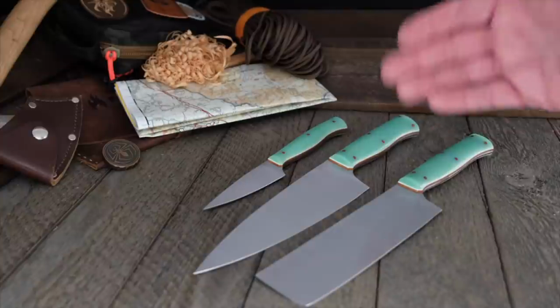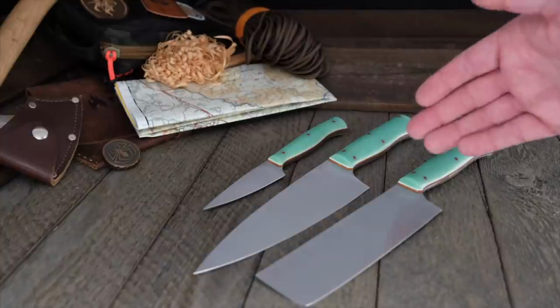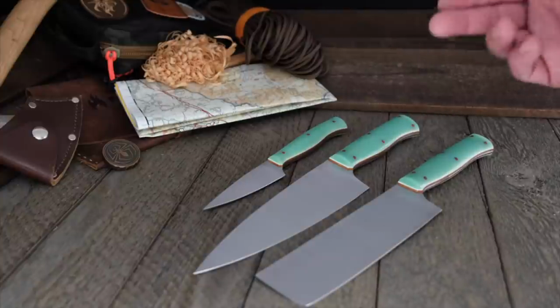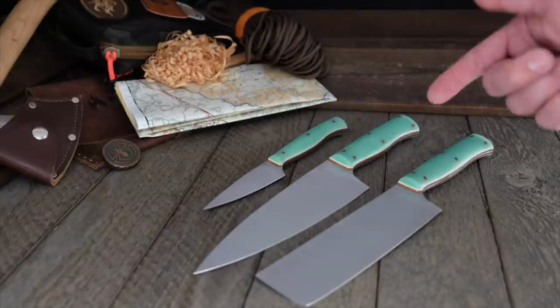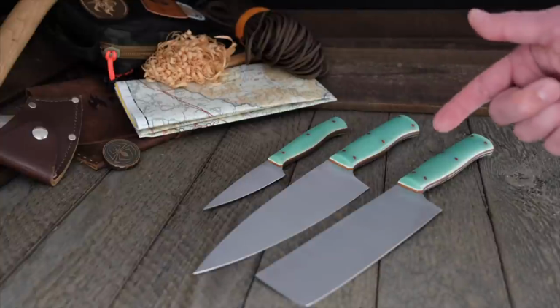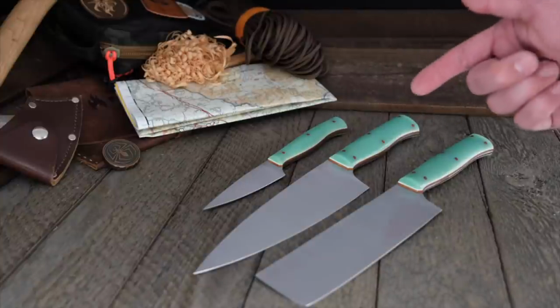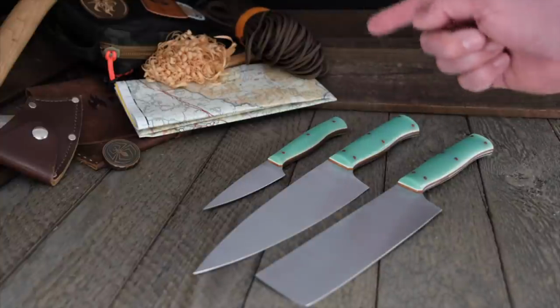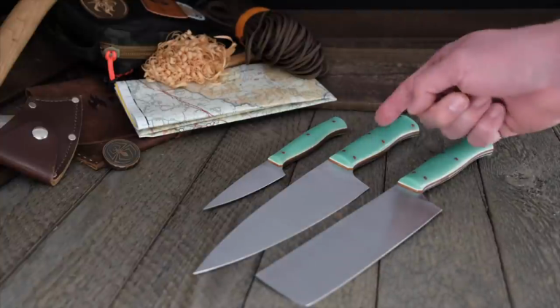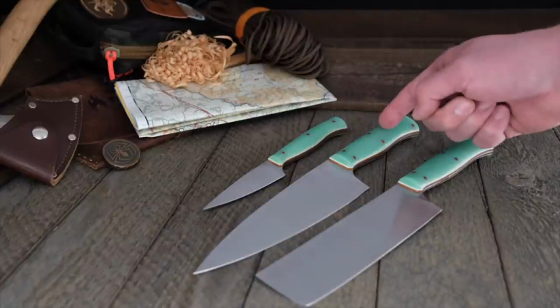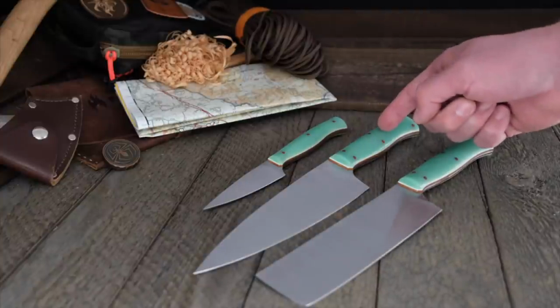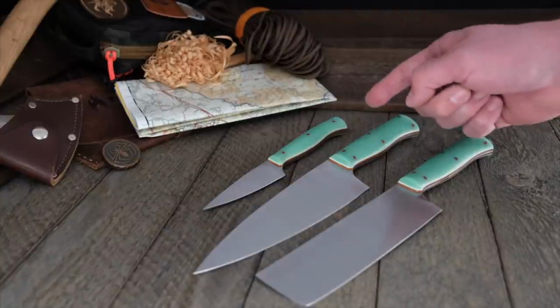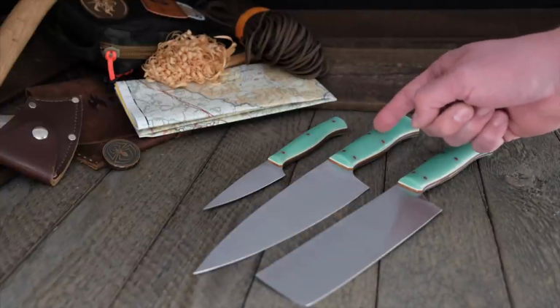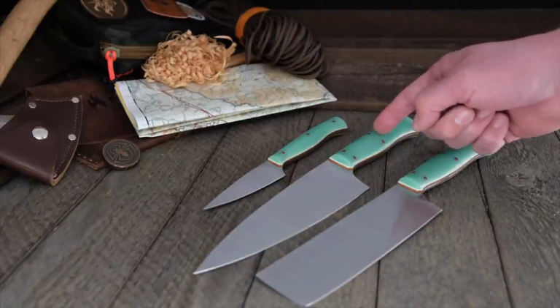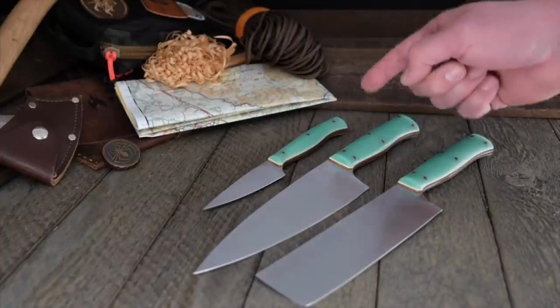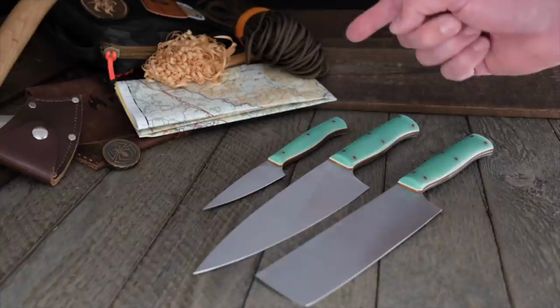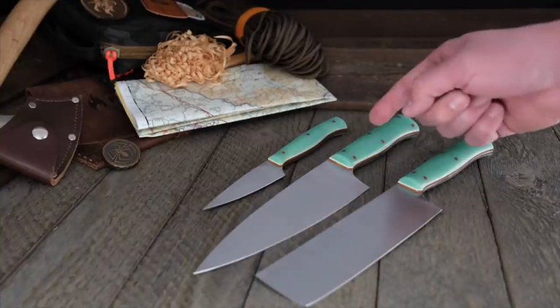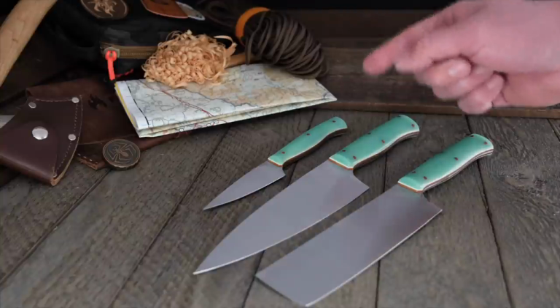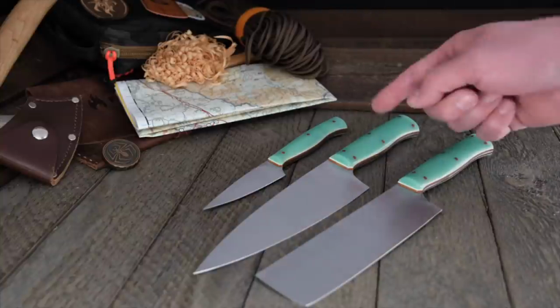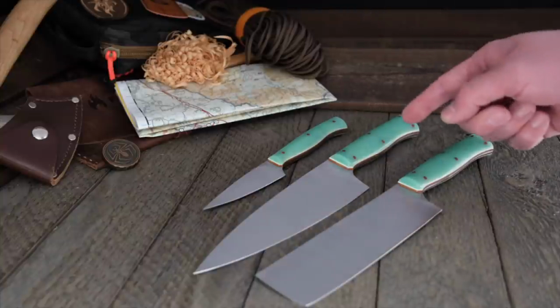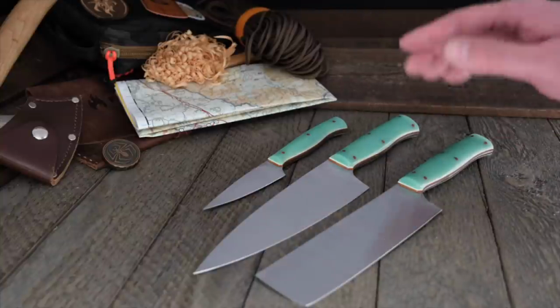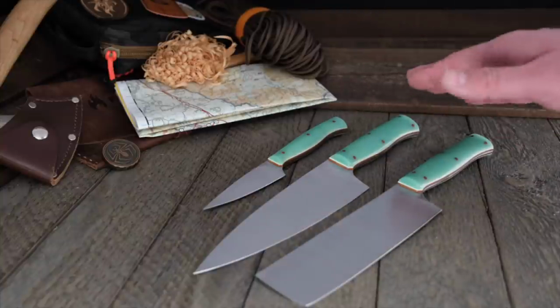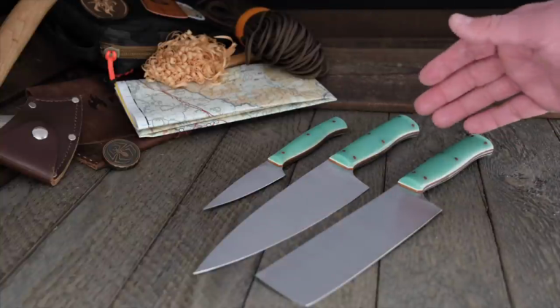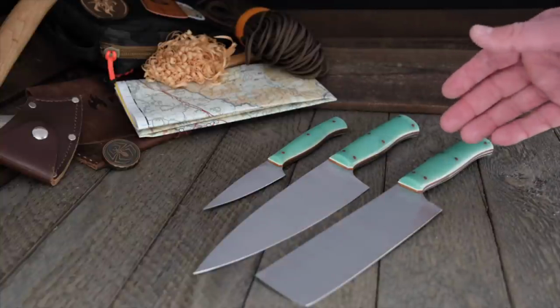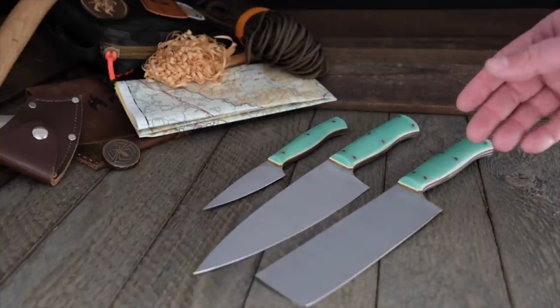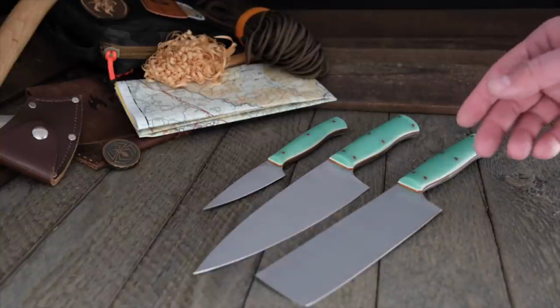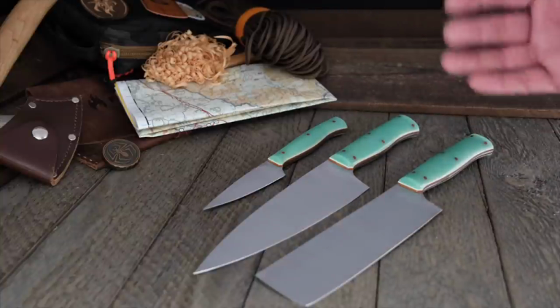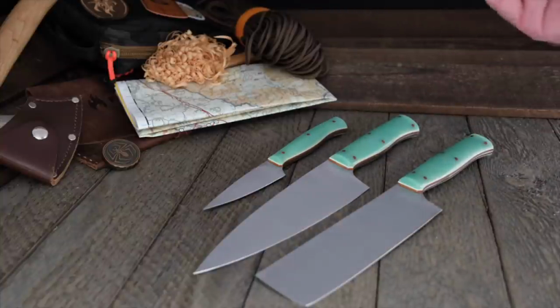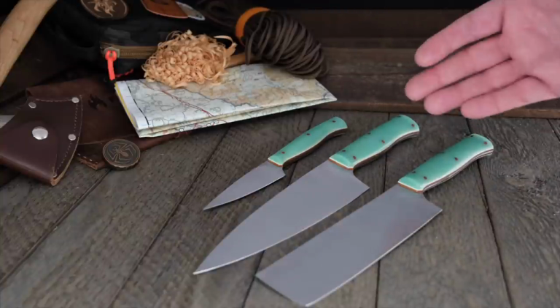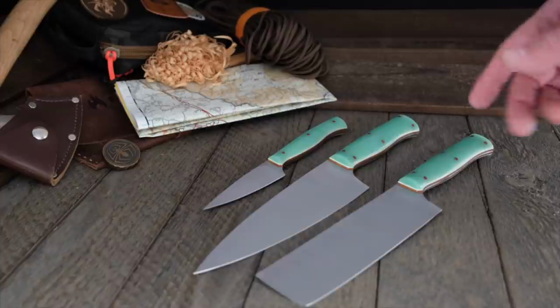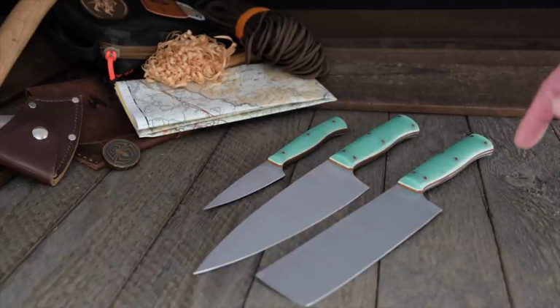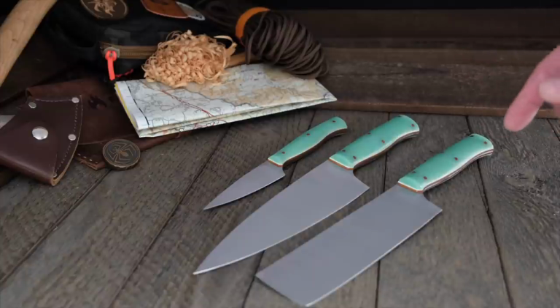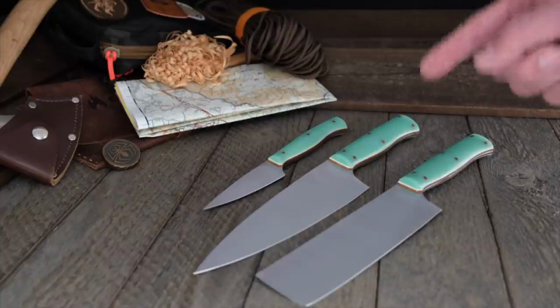Joey Berry knocked it out of the park as usual. The Opal G10 is gorgeous — a brand new handle material — and these are the first knives you're seeing with it. Absolutely stunning.